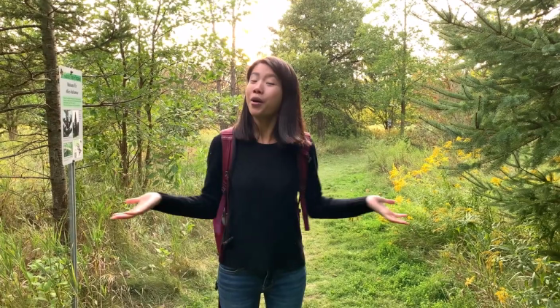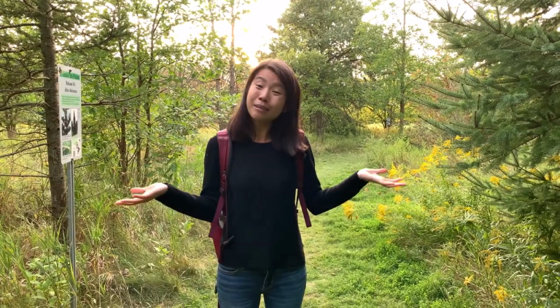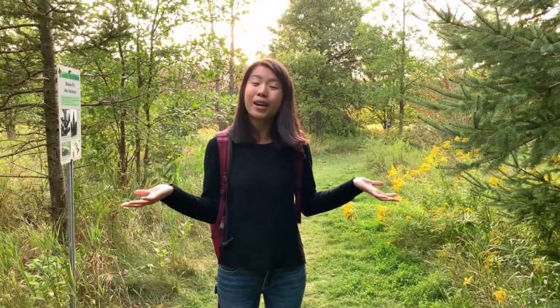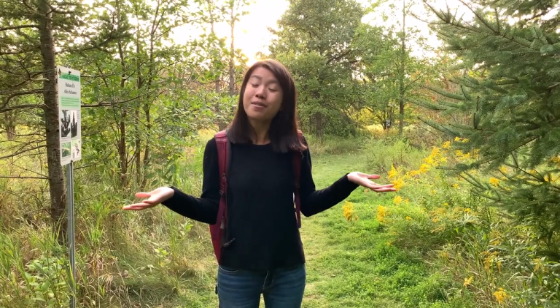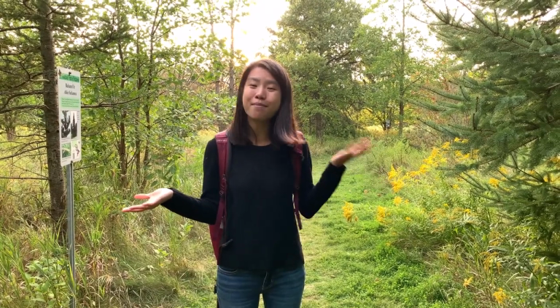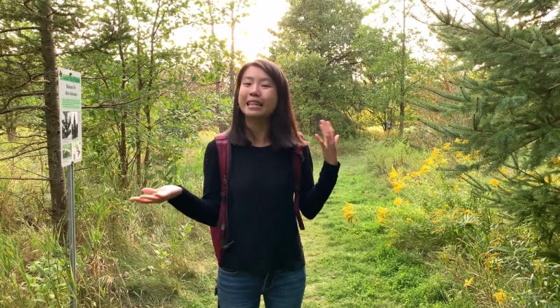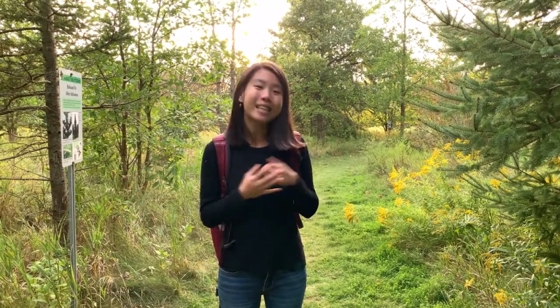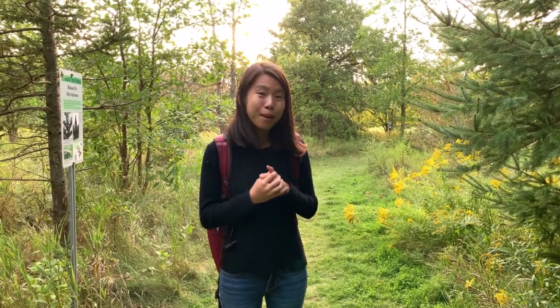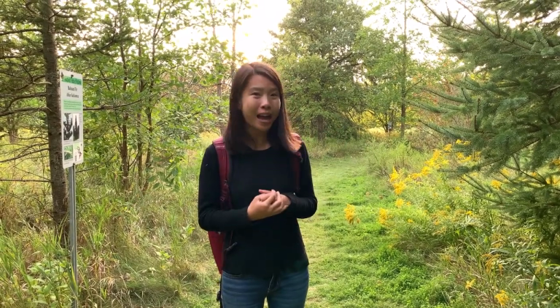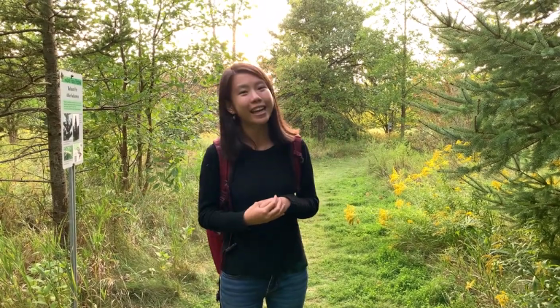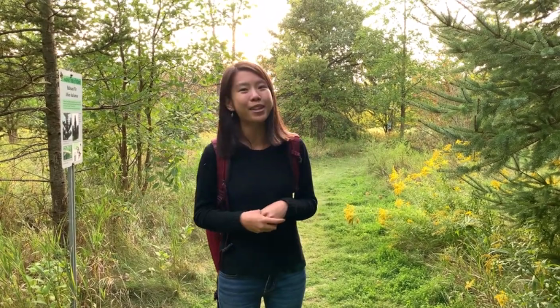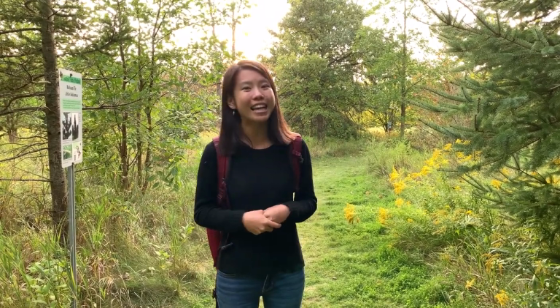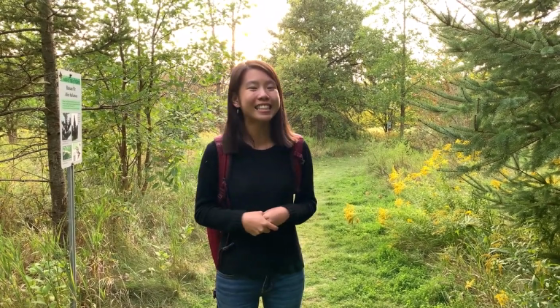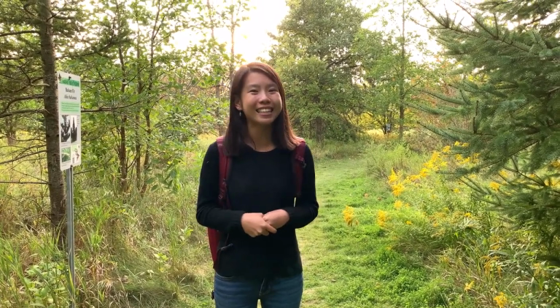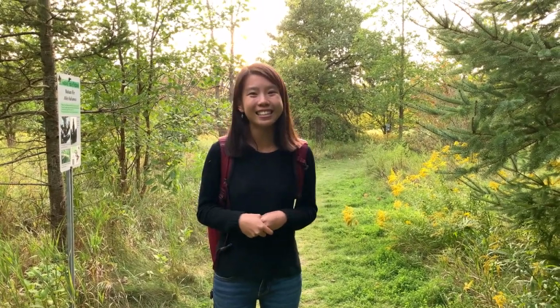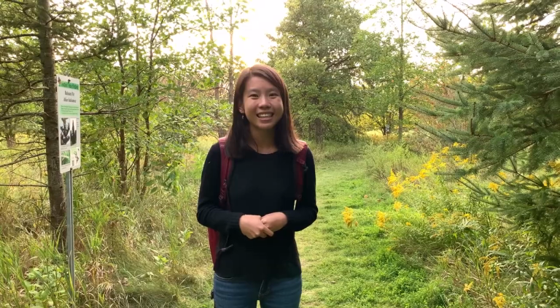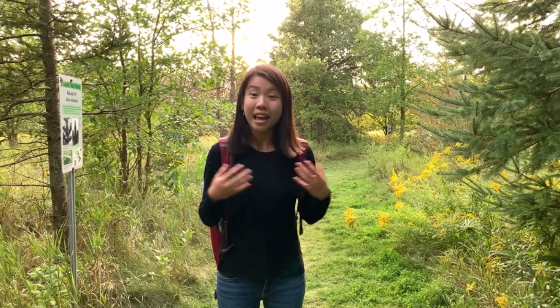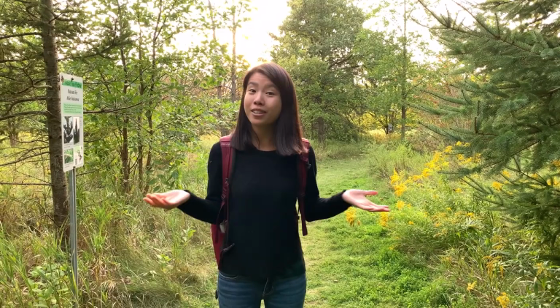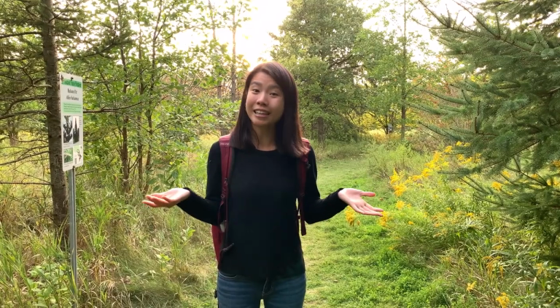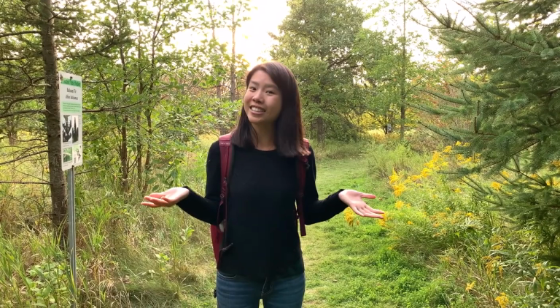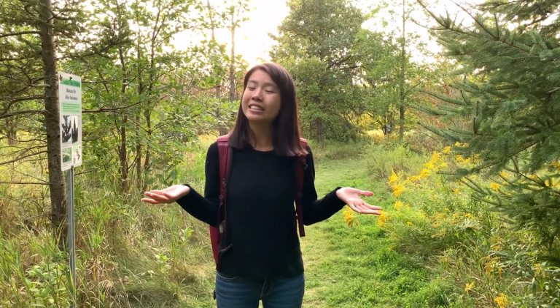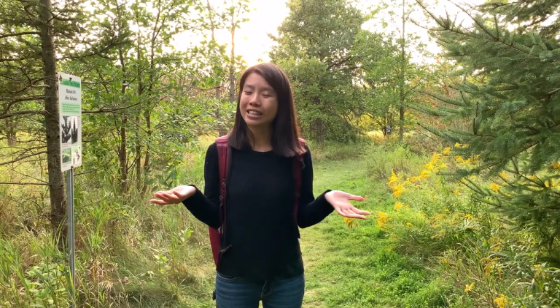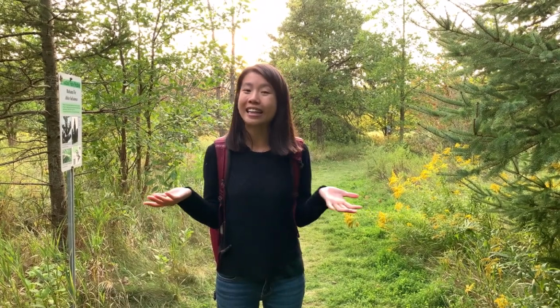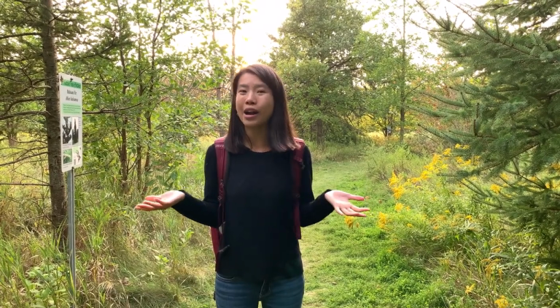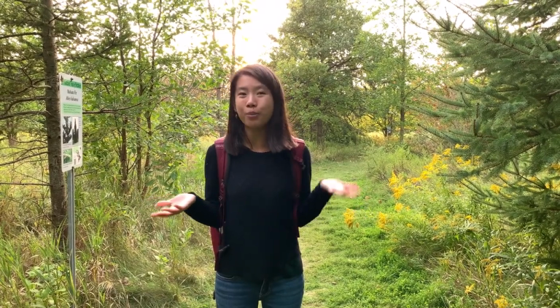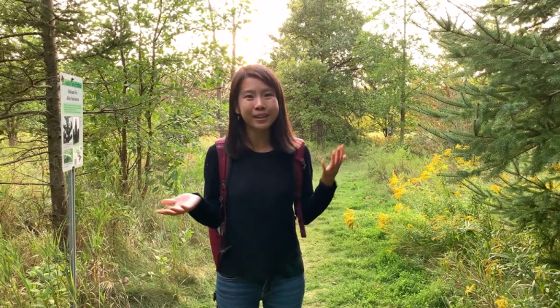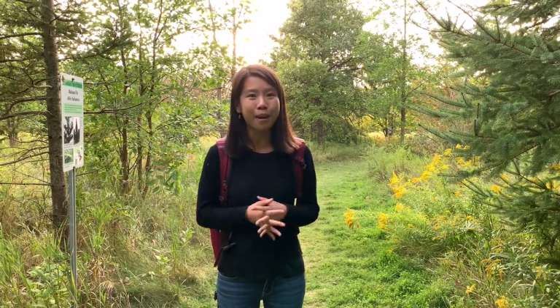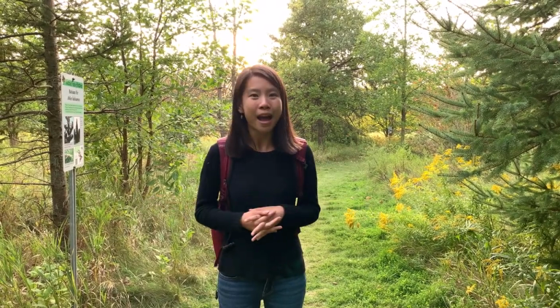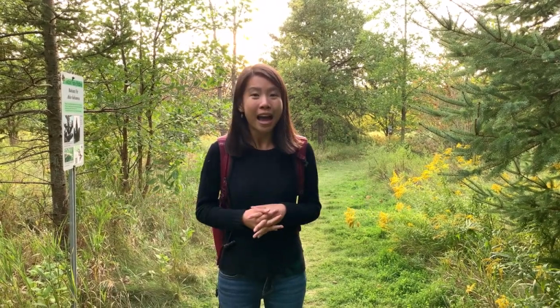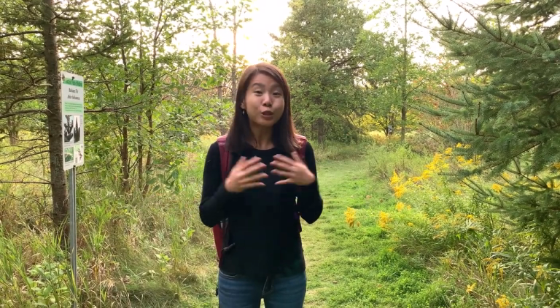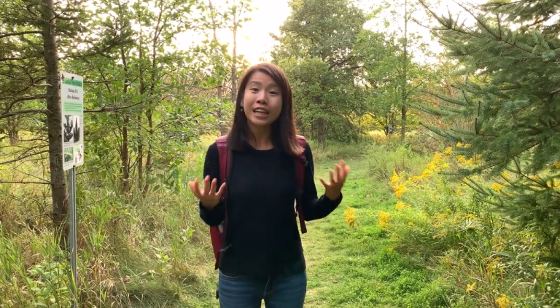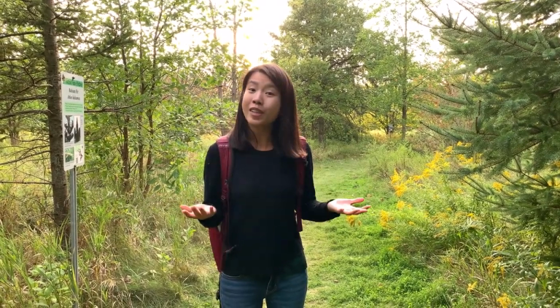Welcome to the Arboretum! My name's Denny and behind the camera there, that's Kitty. And we're the Naturalist Interns here at the Arboretum.